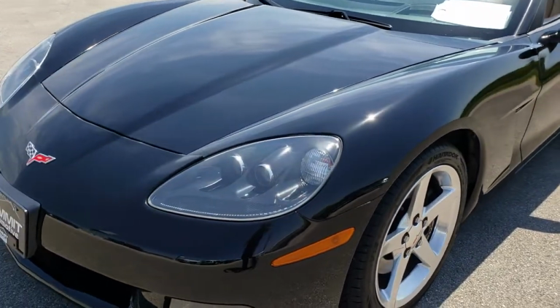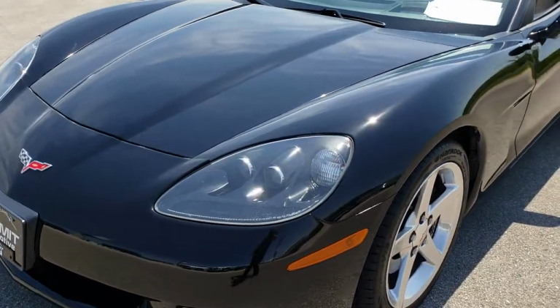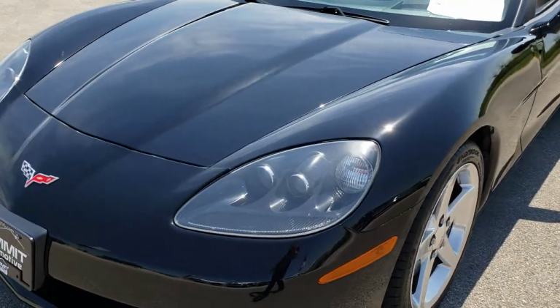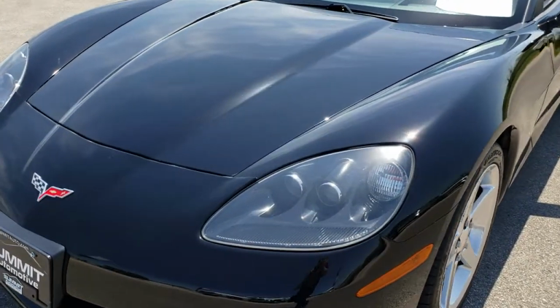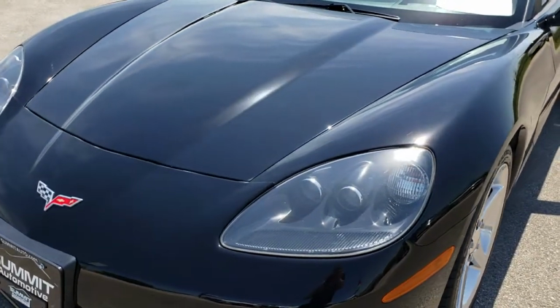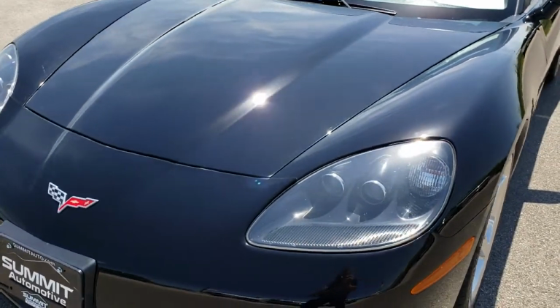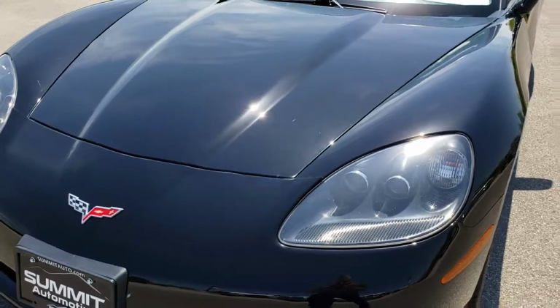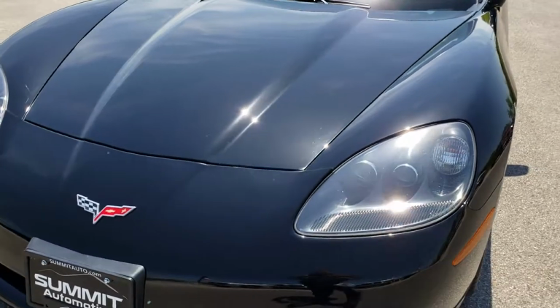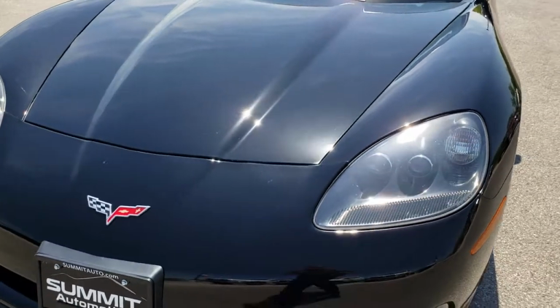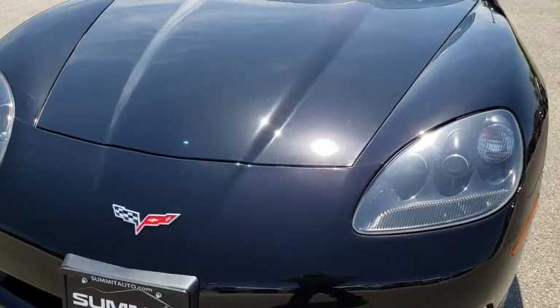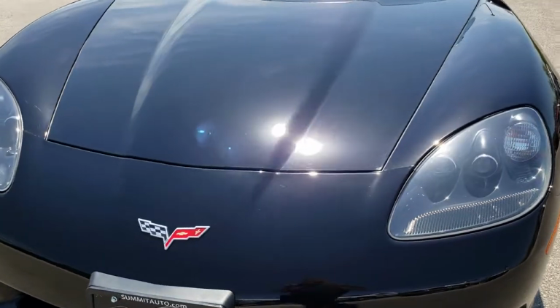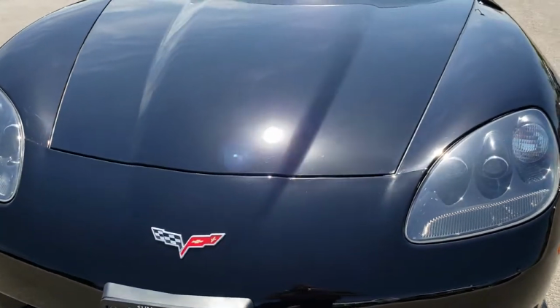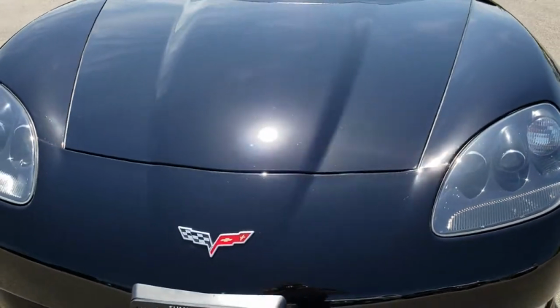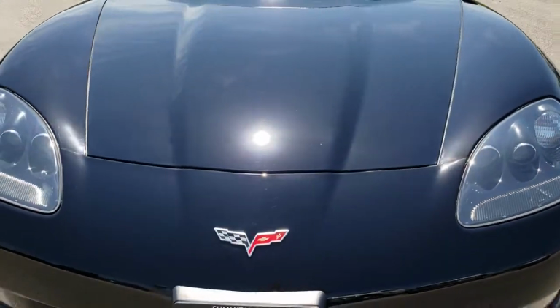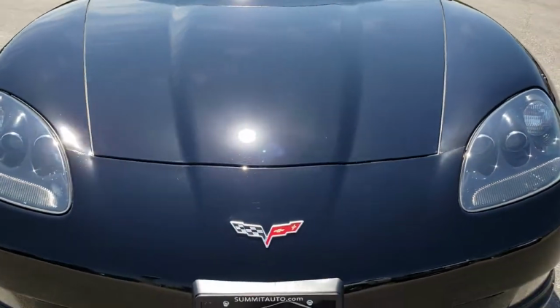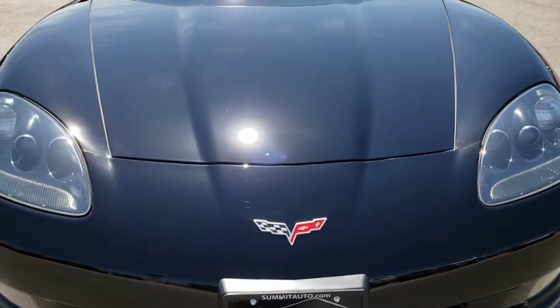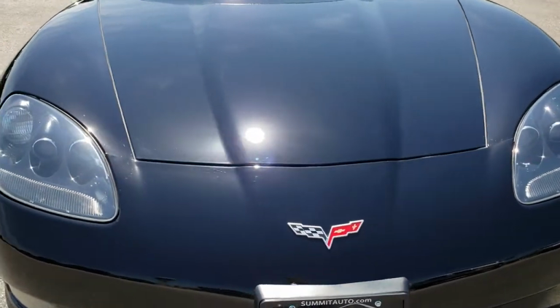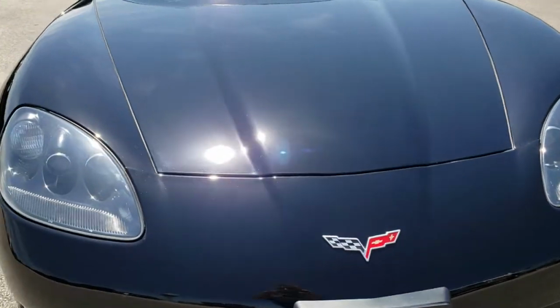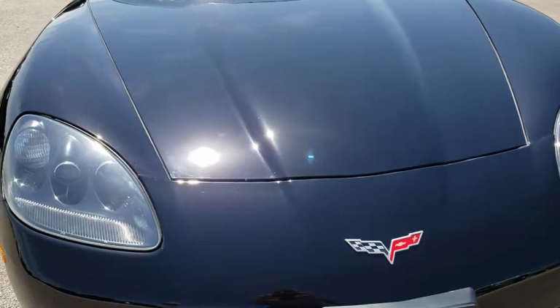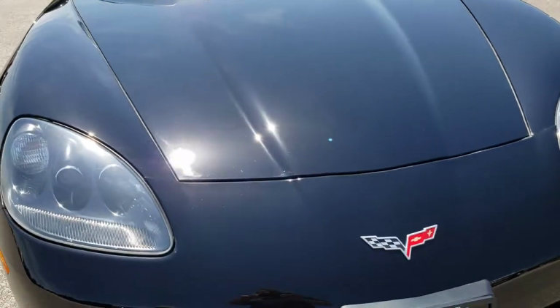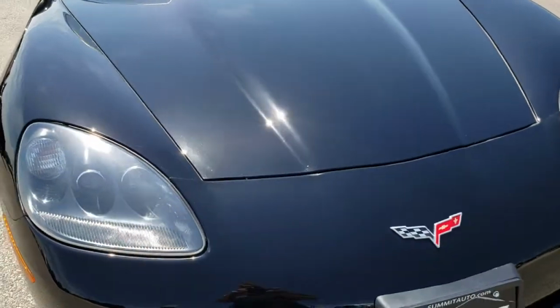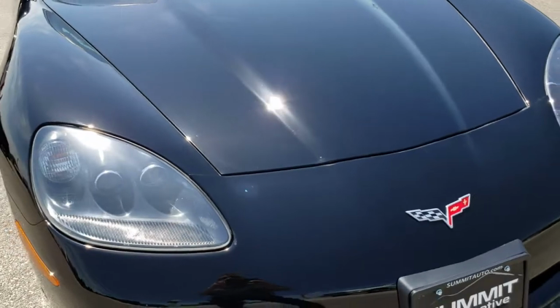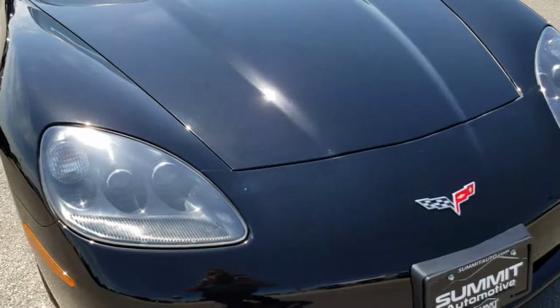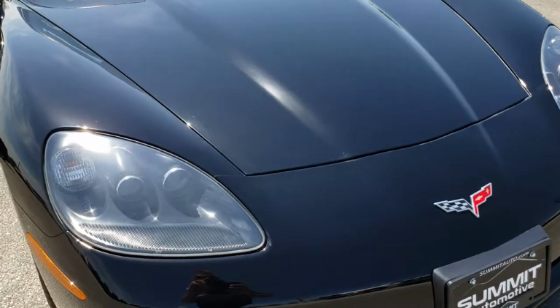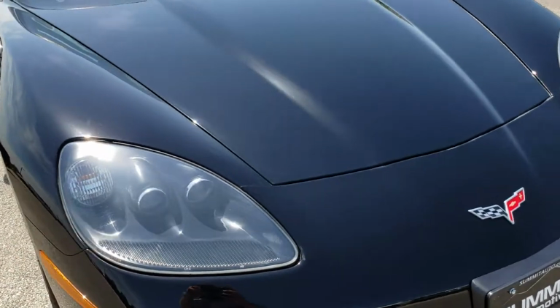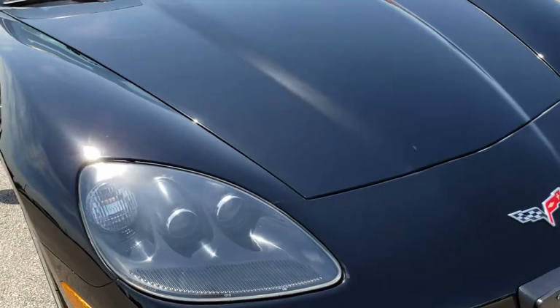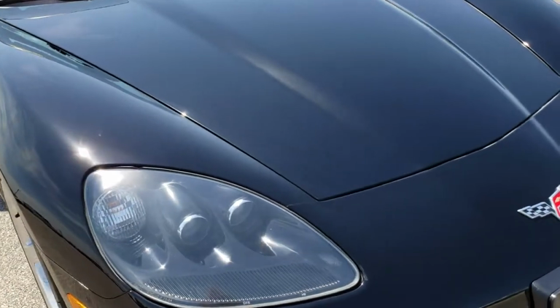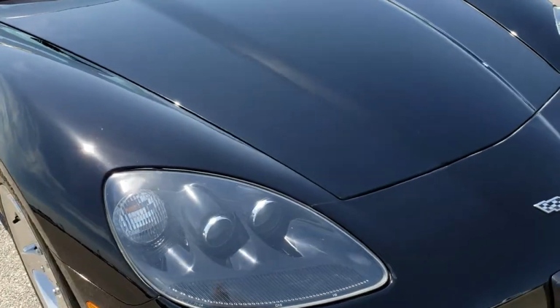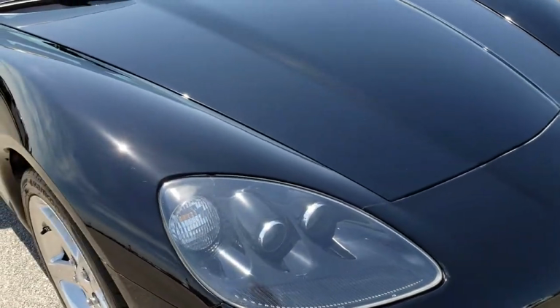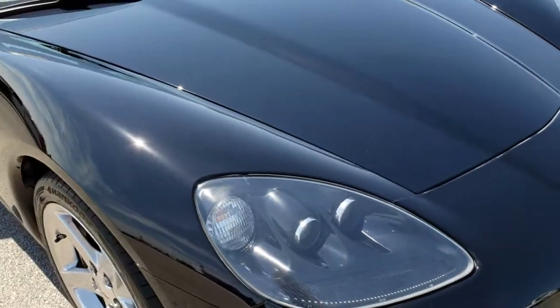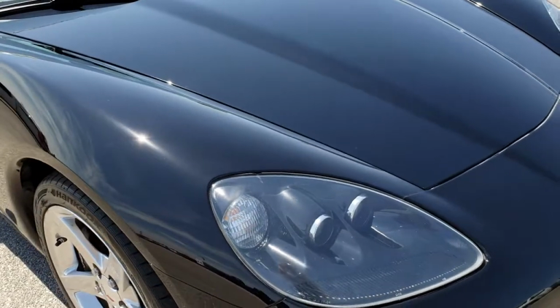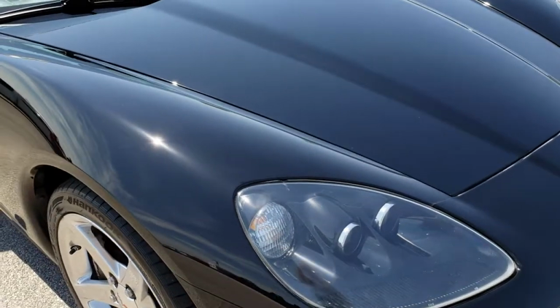Today we are checking out this super clean 2005 Chevy Corvette. This vehicle has a 6 liter V8 motor LS2 which pumps out 400 horsepower.